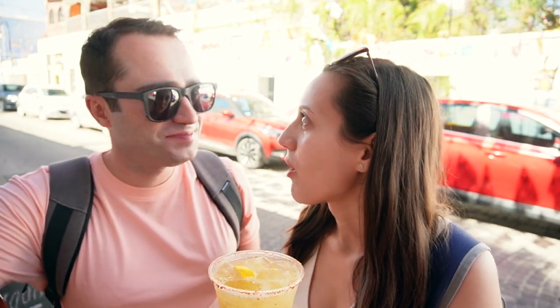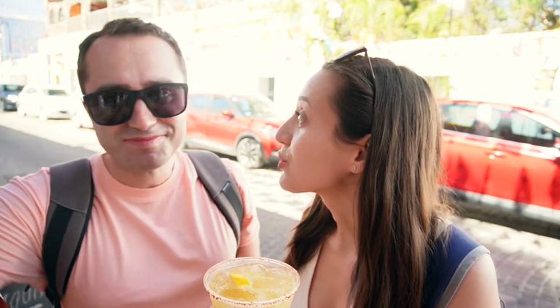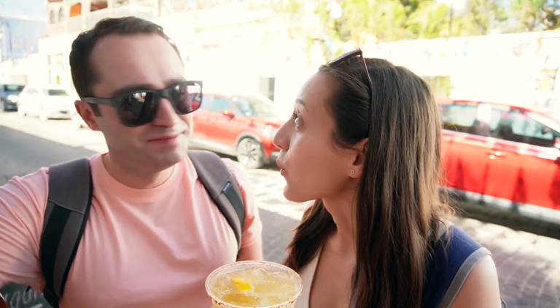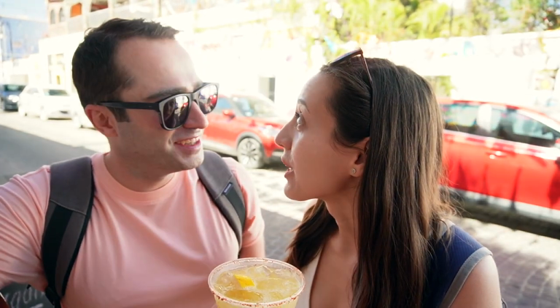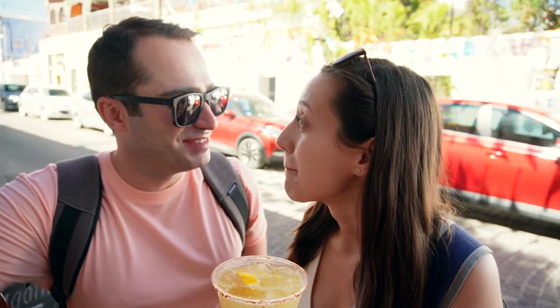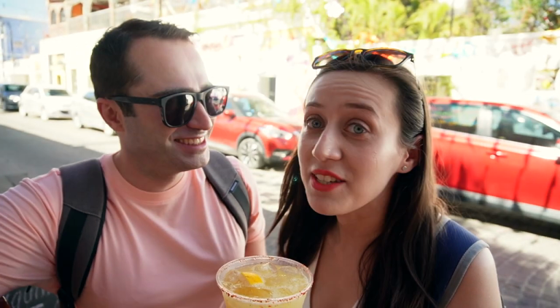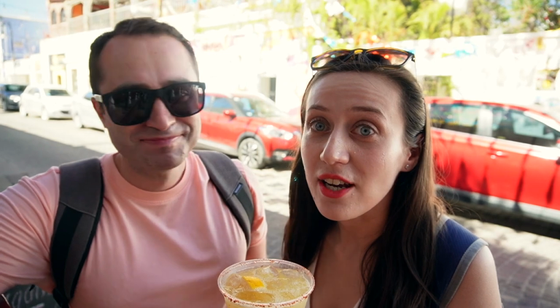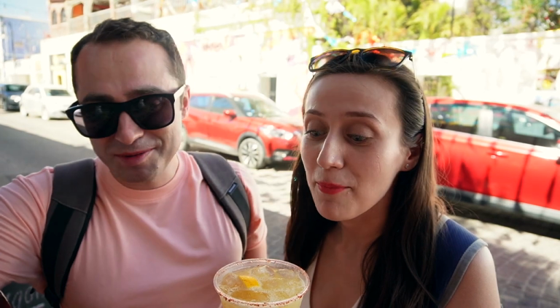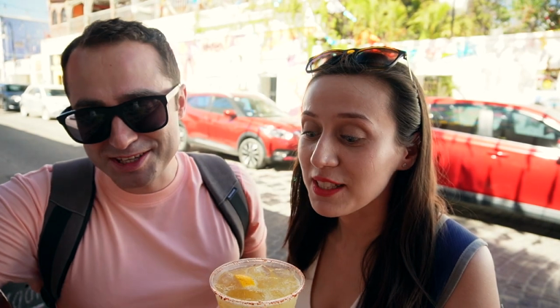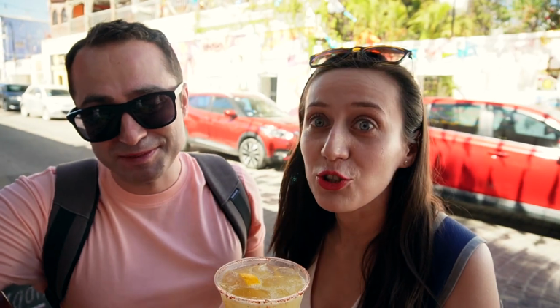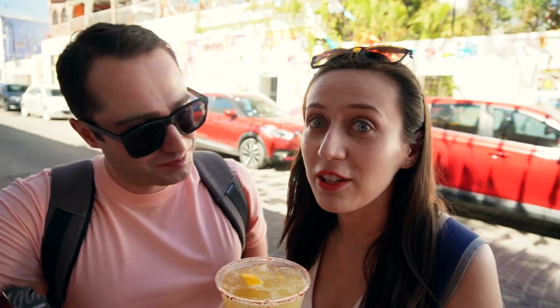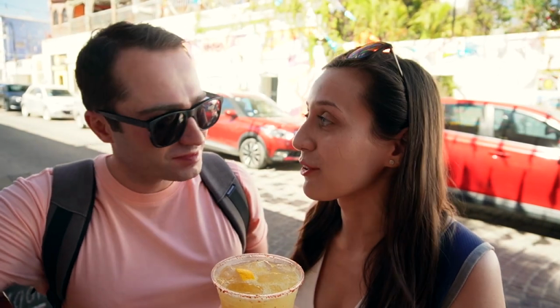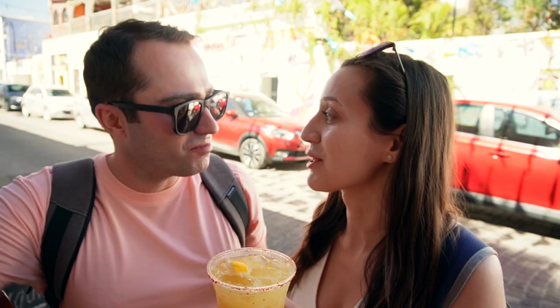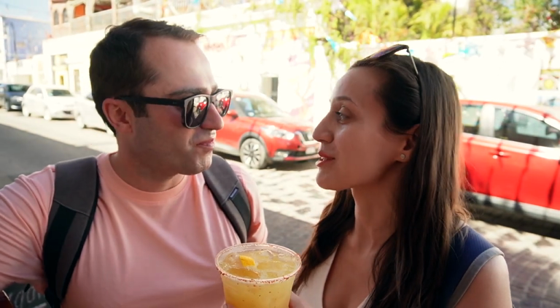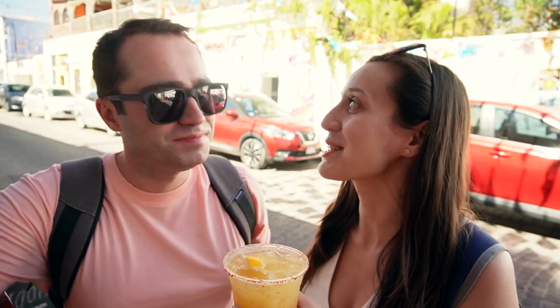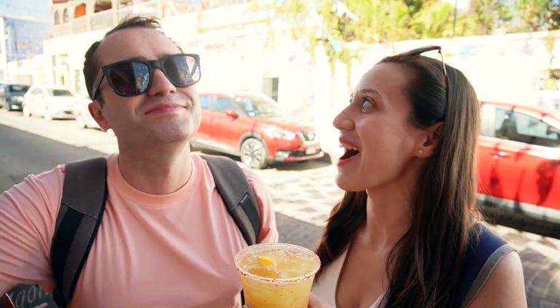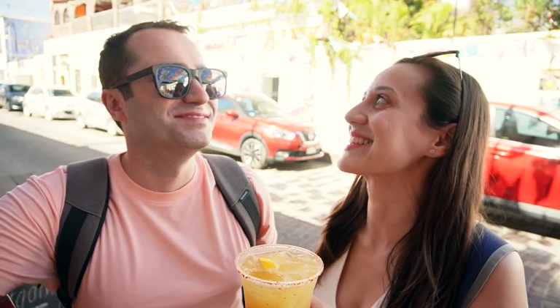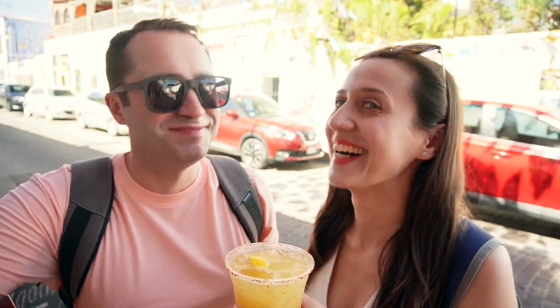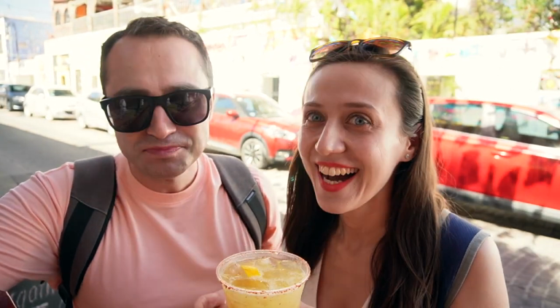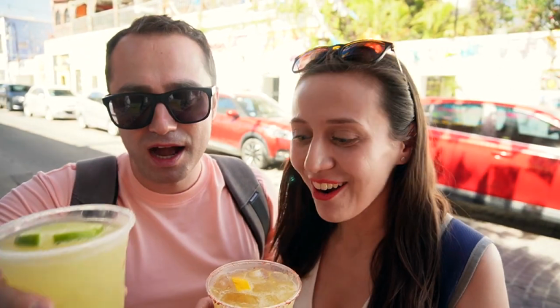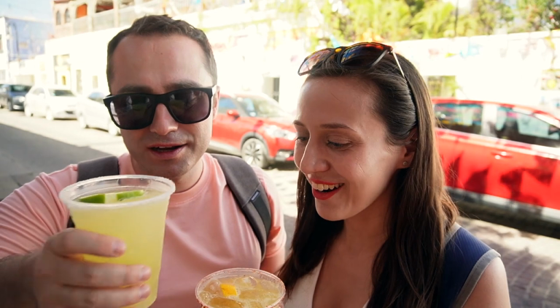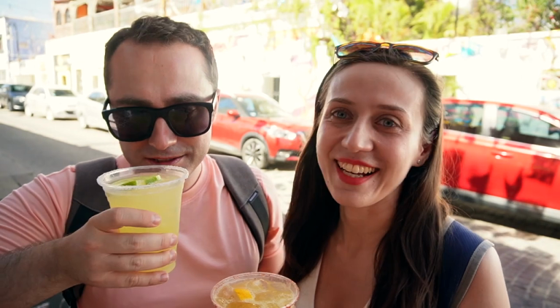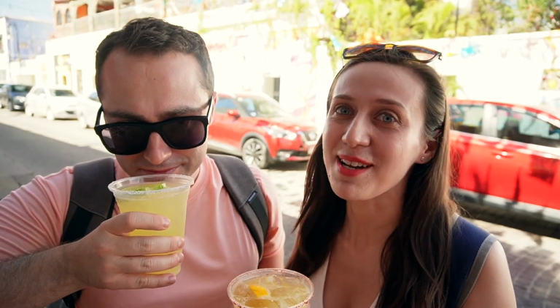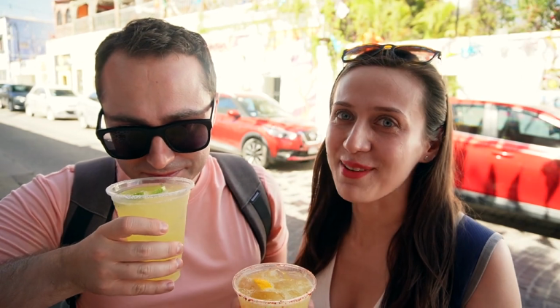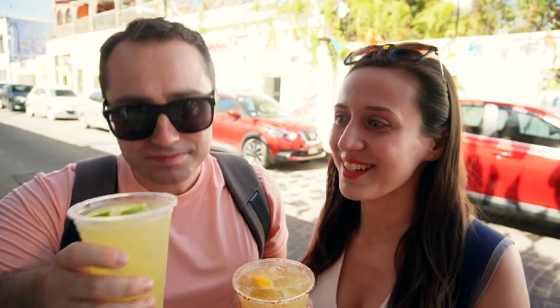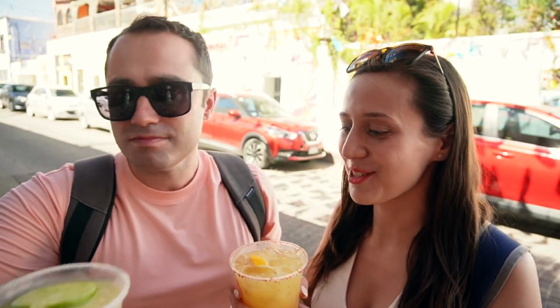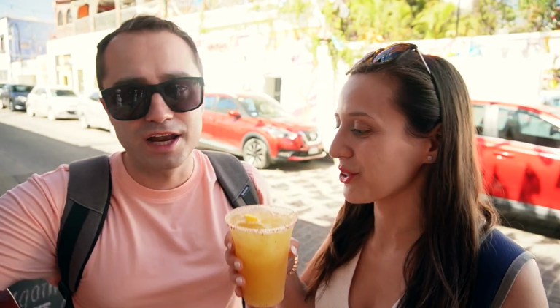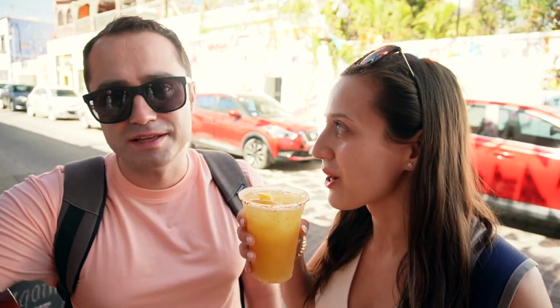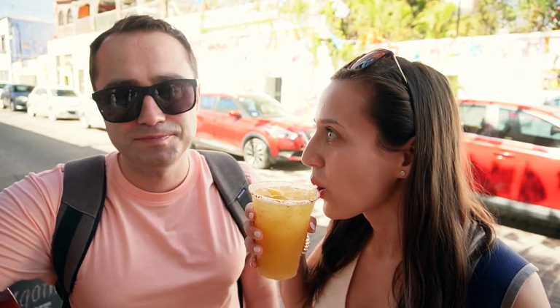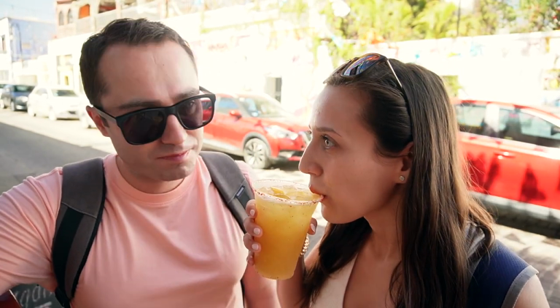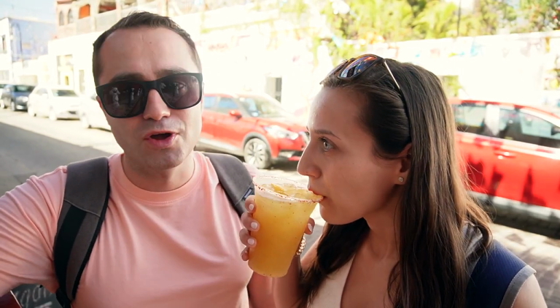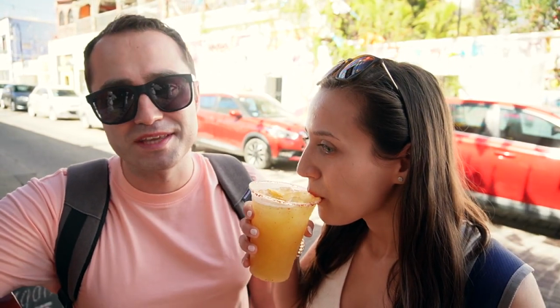That is so good and dangerous. This is really good — it's so good that I feel like I'm going to drink it way too fast. This is really good. Don't miss them.